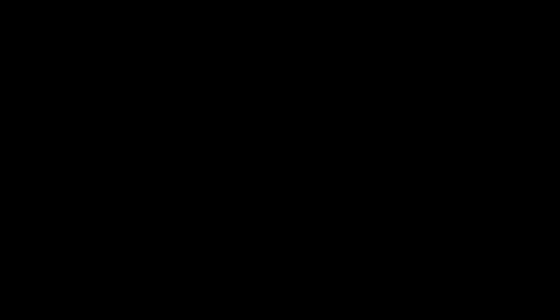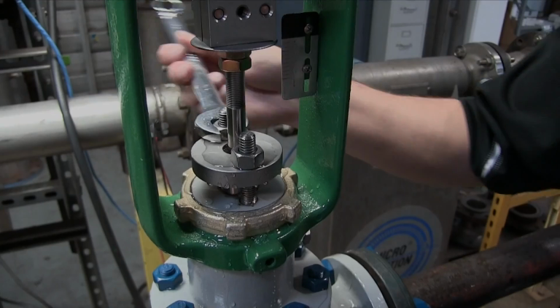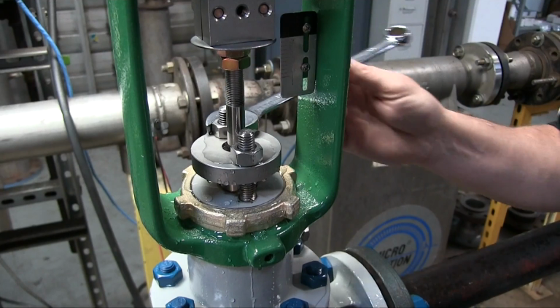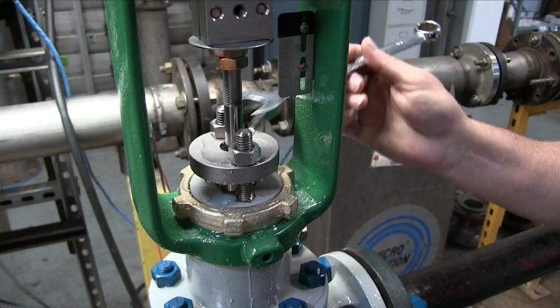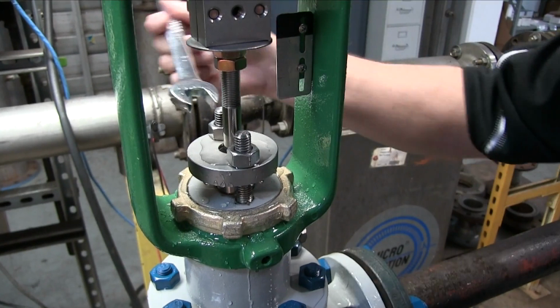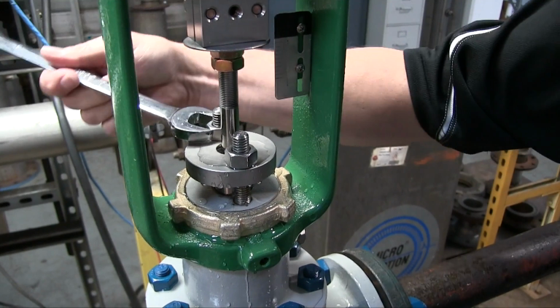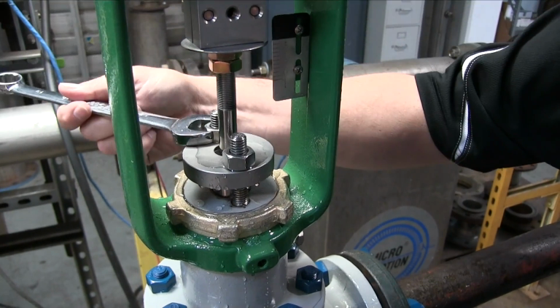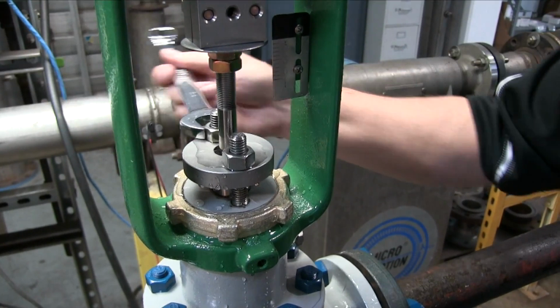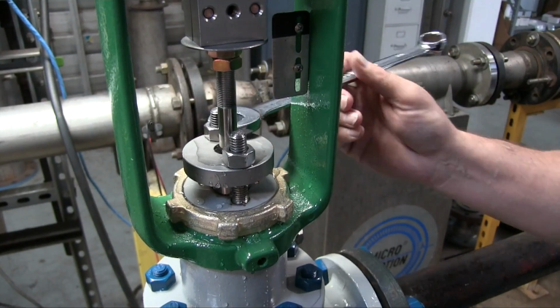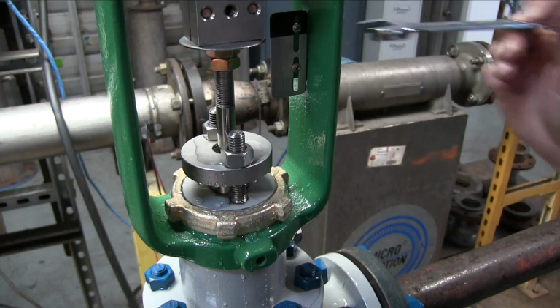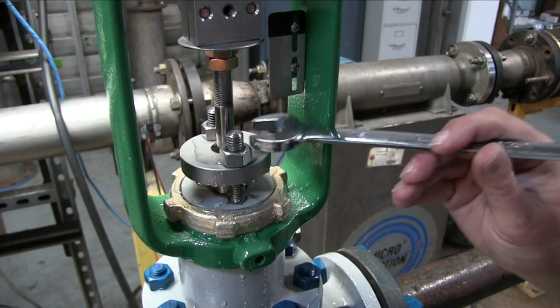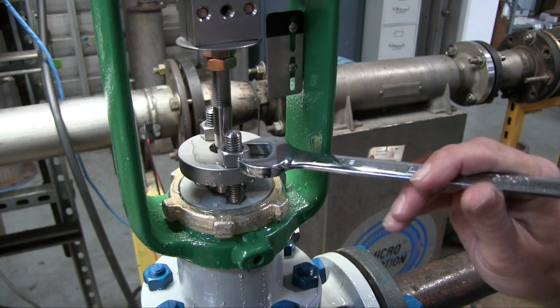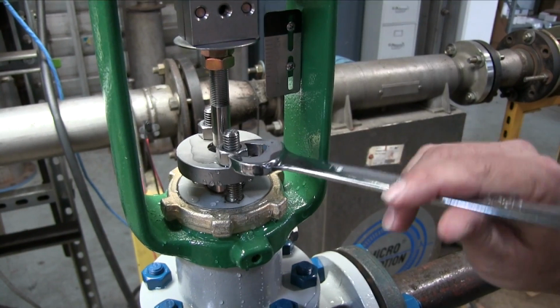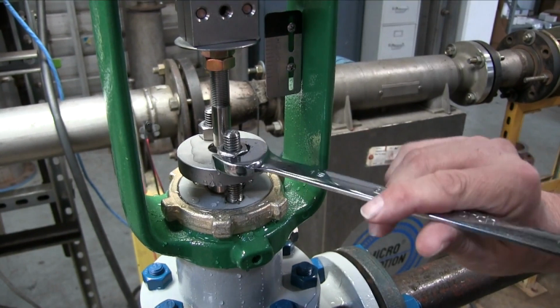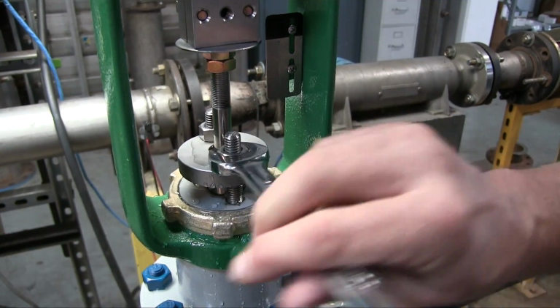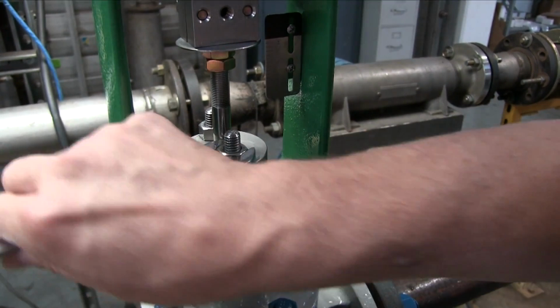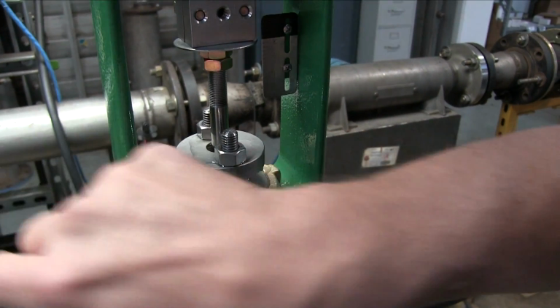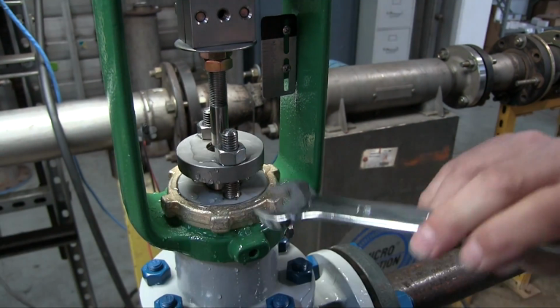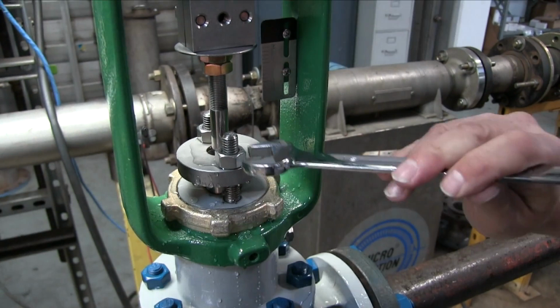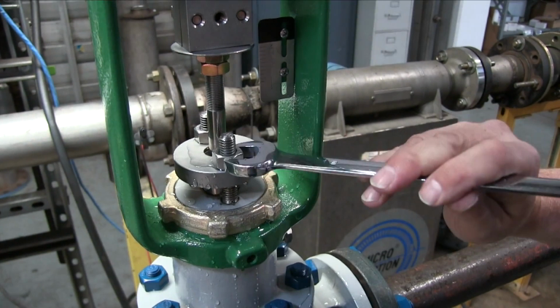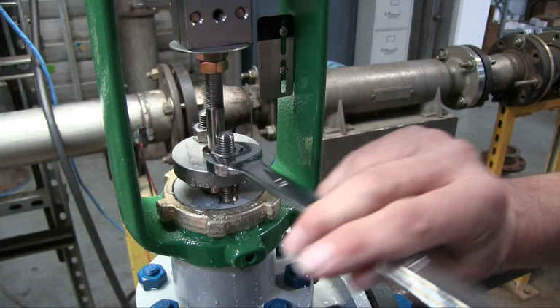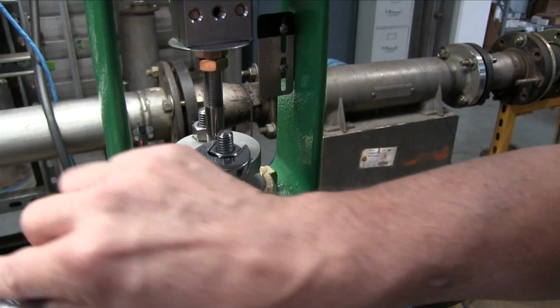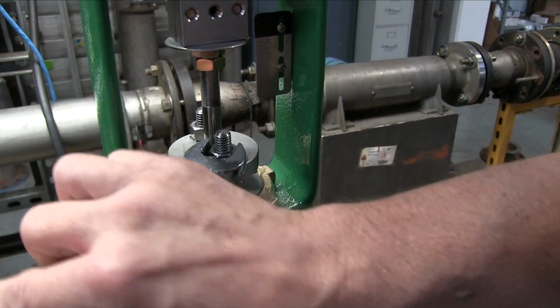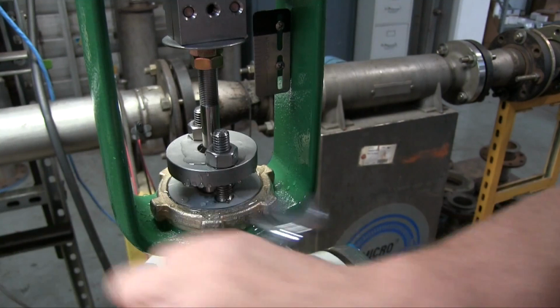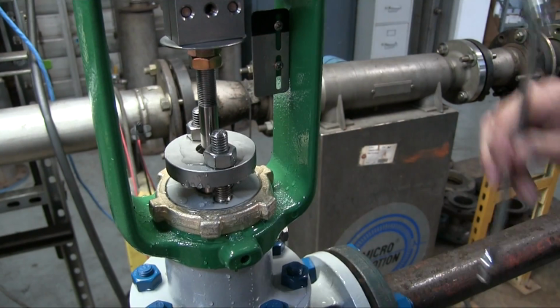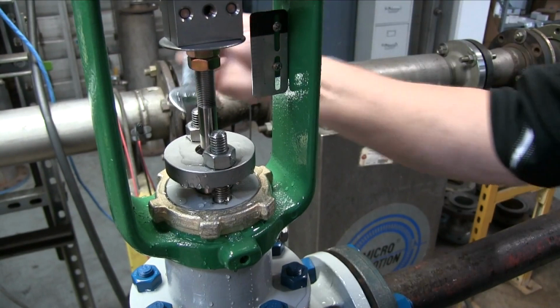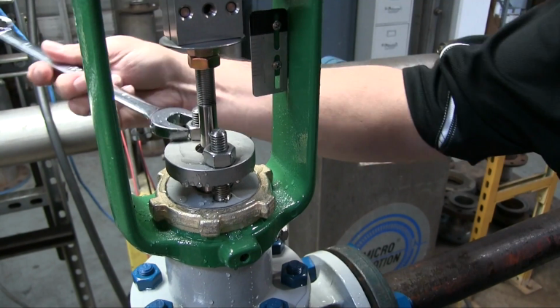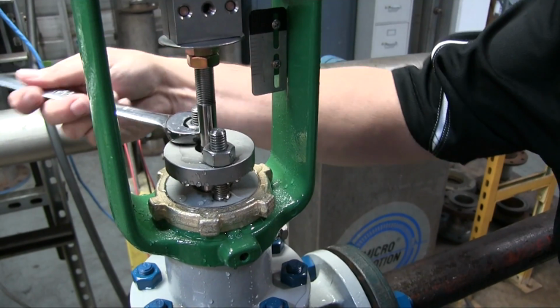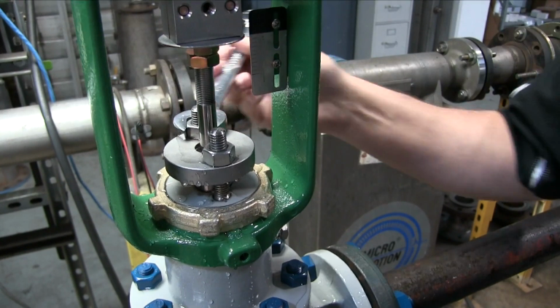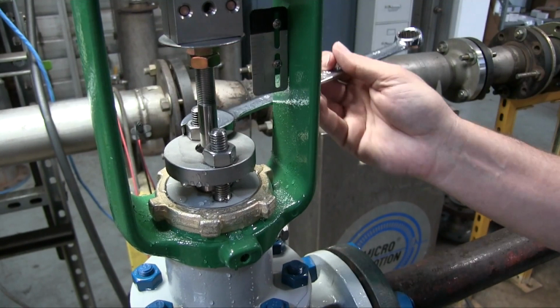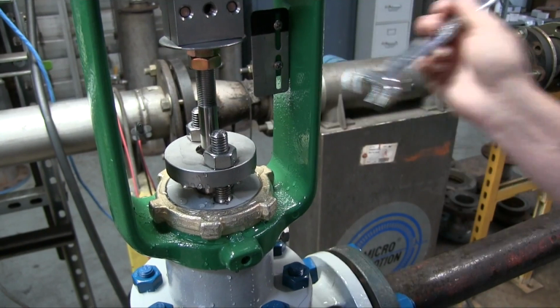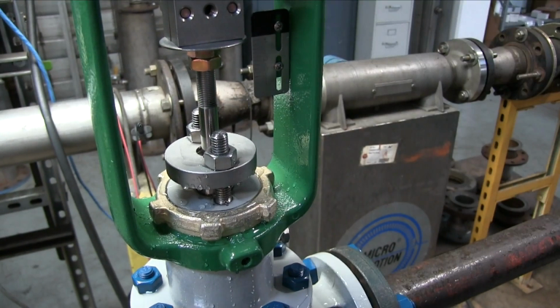Now if you find you have to use a fair amount of torque to tighten the packing nuts, you may be at the end of the adjustment and cannot tighten the packing any further. That means it's time to replace the packing set.